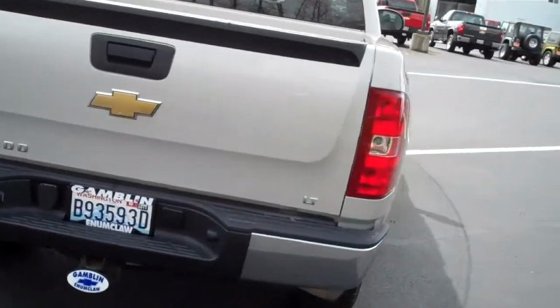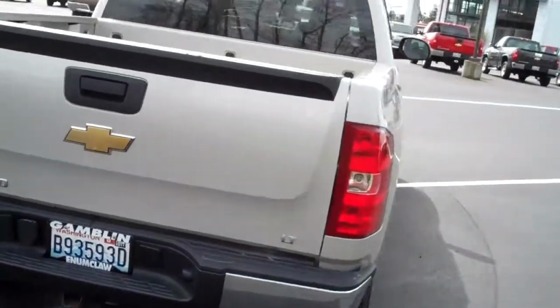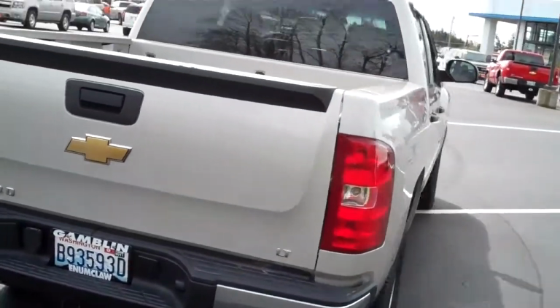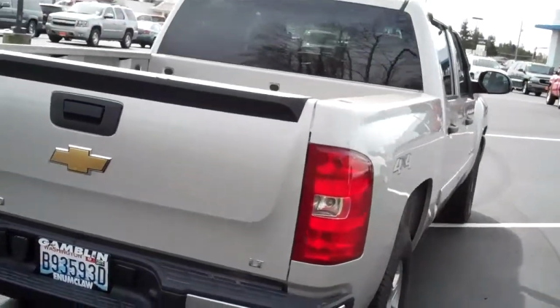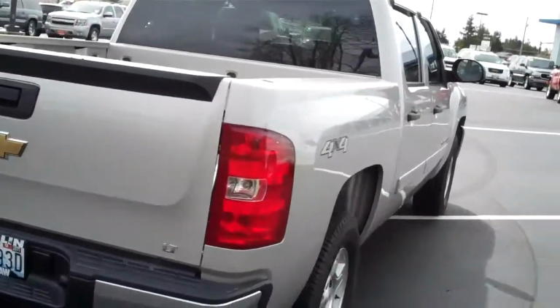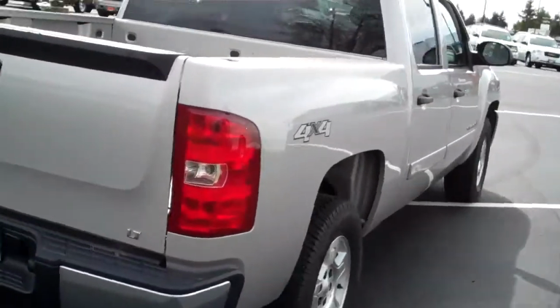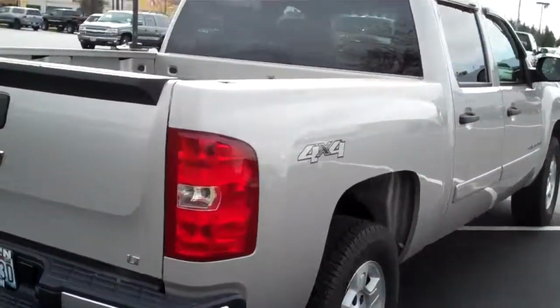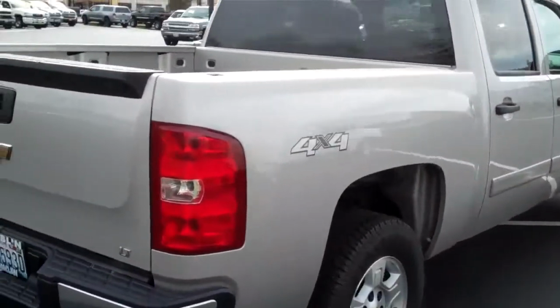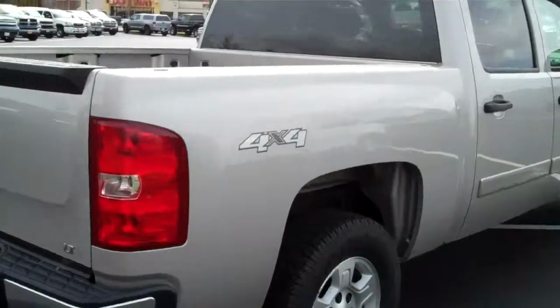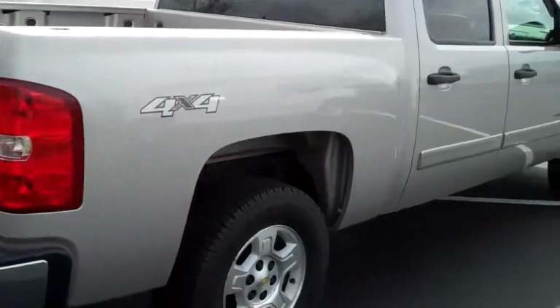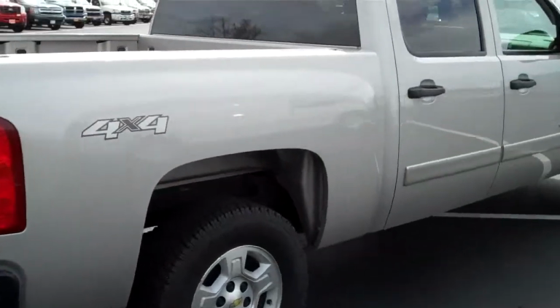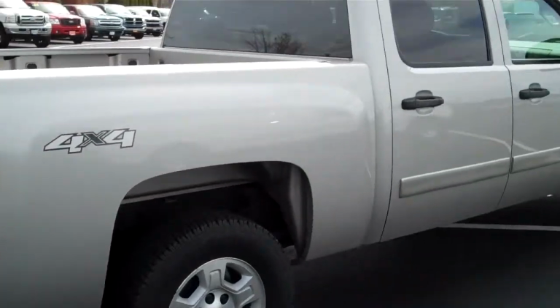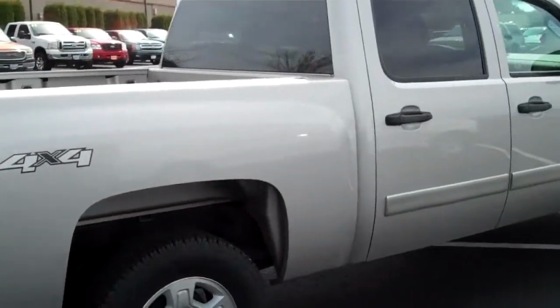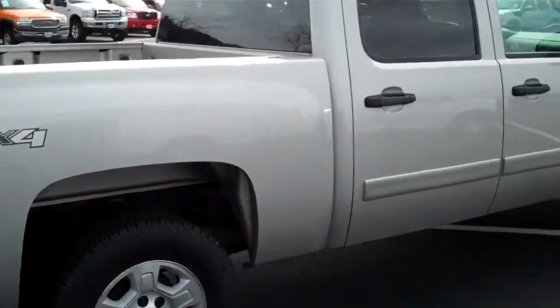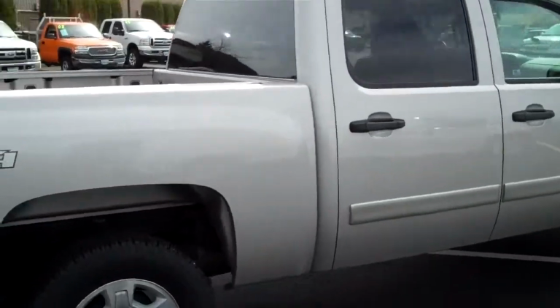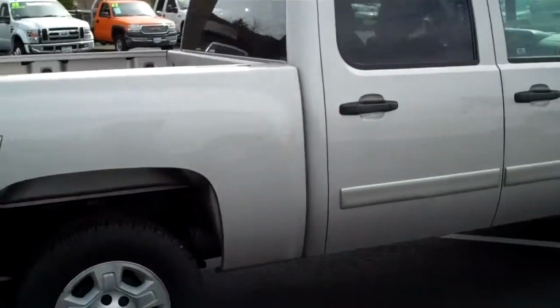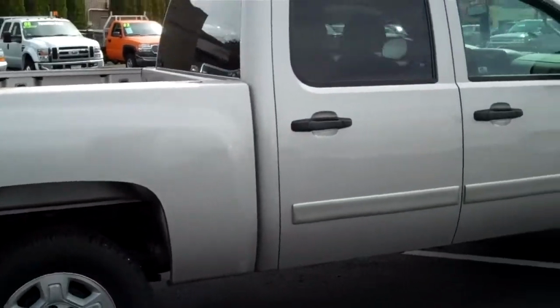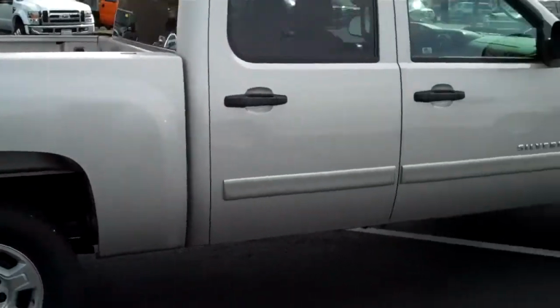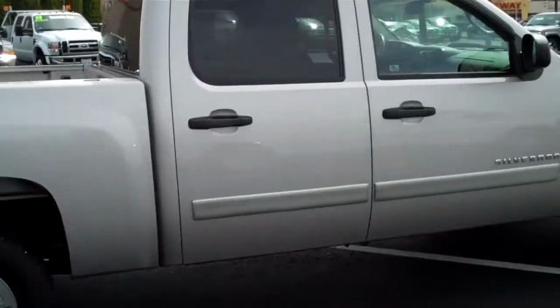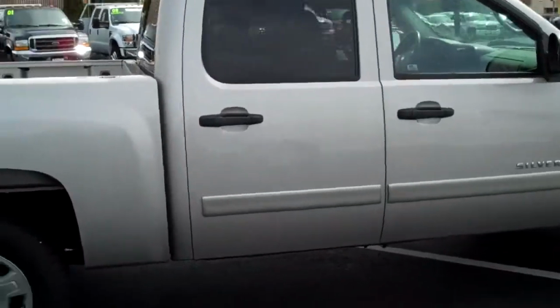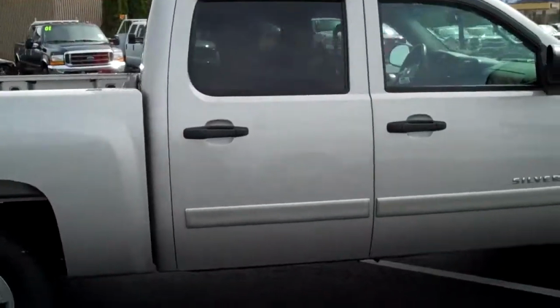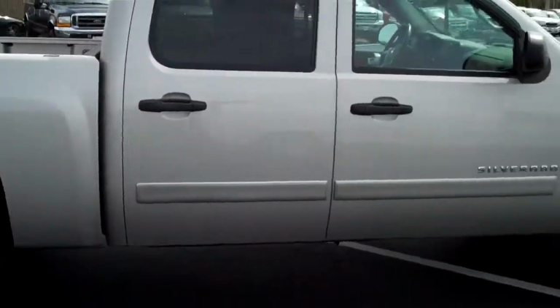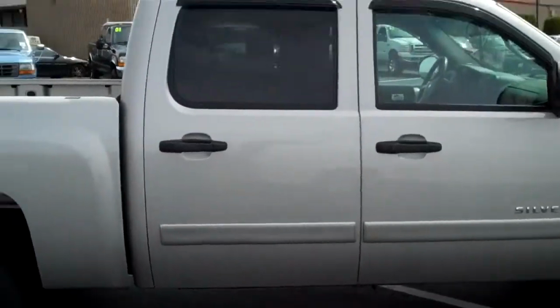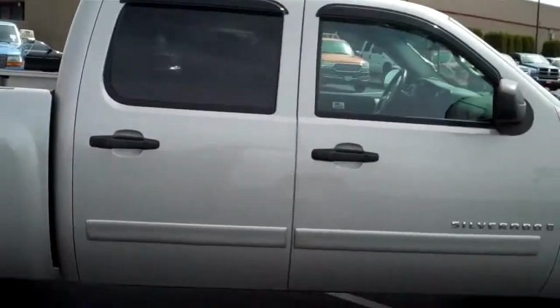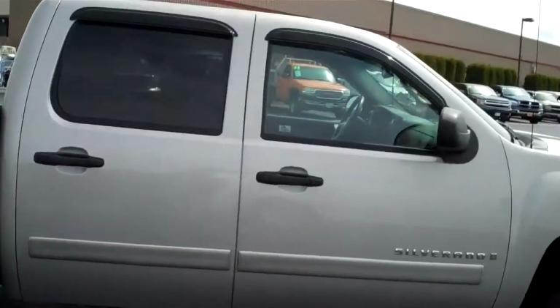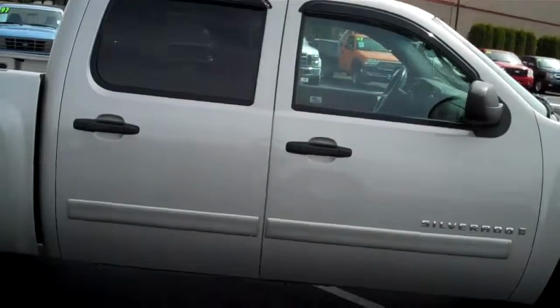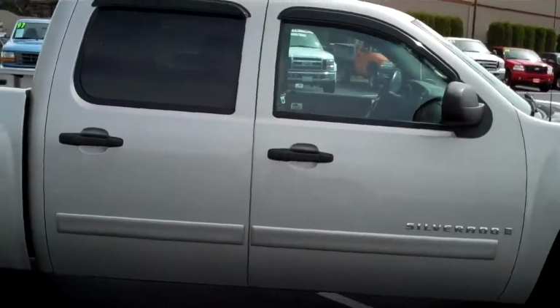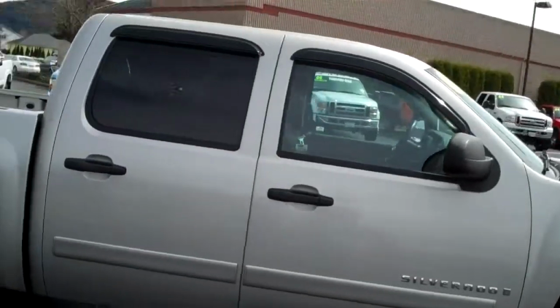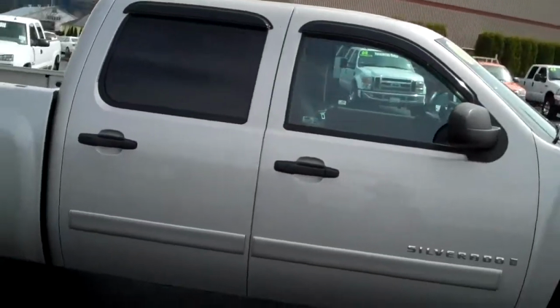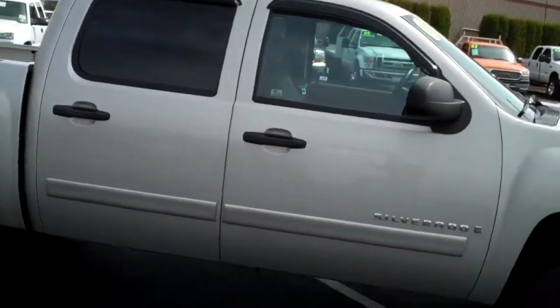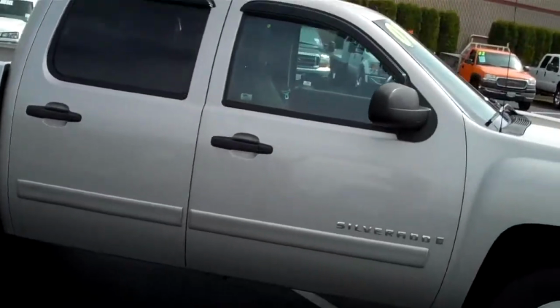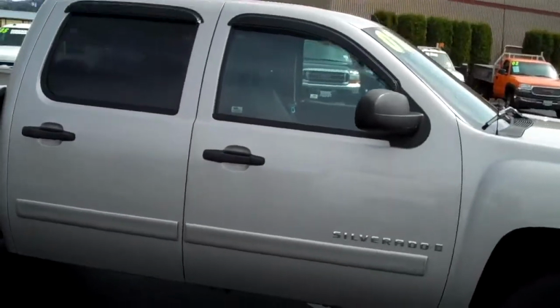Just a nice, nice truck if you're looking for that second vehicle that you can have for taking the entire family, pulling the boat, and having some fun. This will do it.